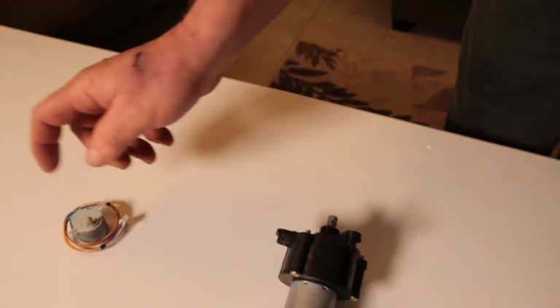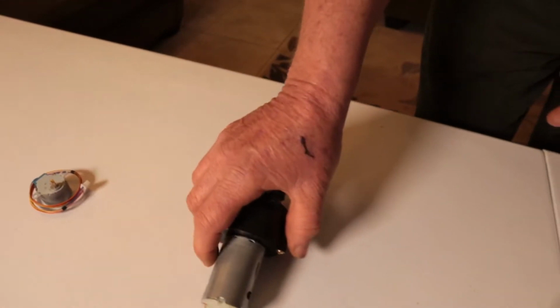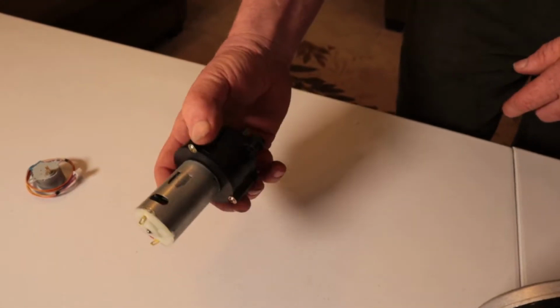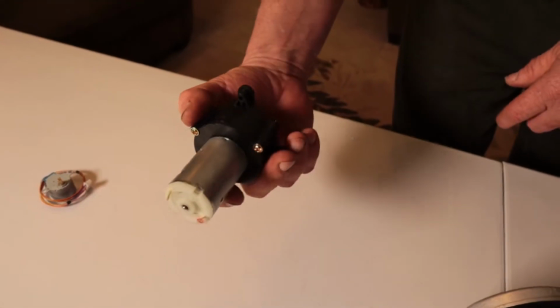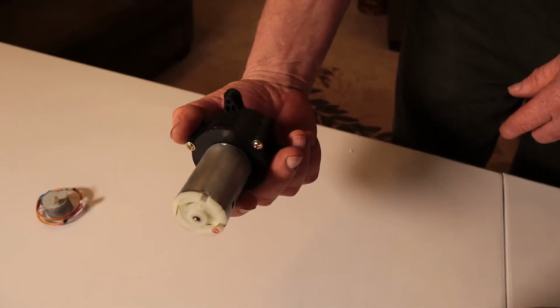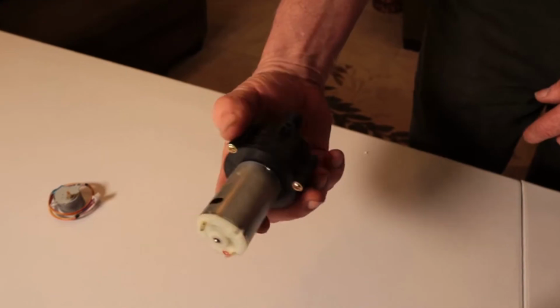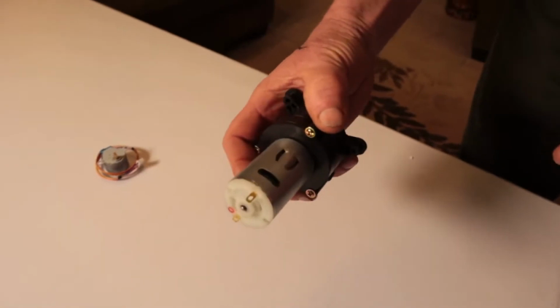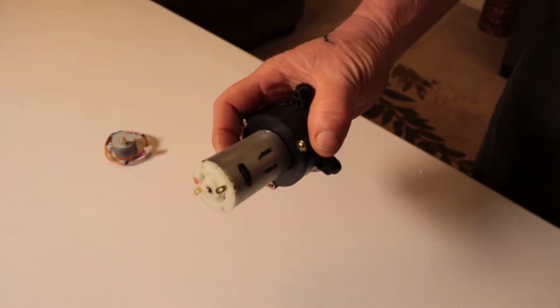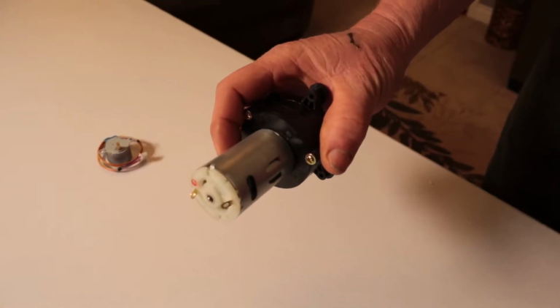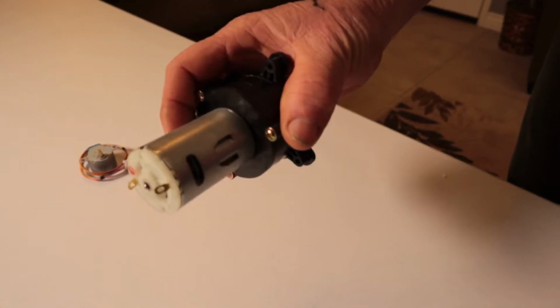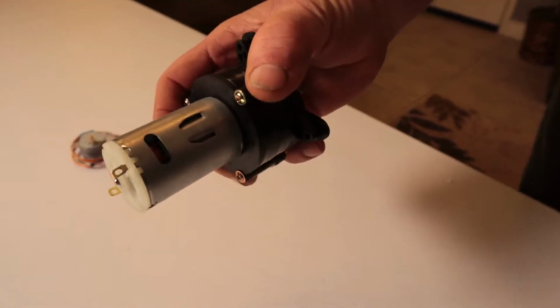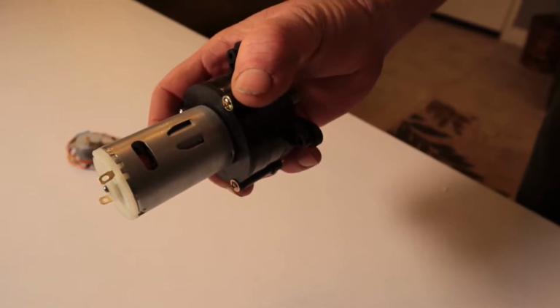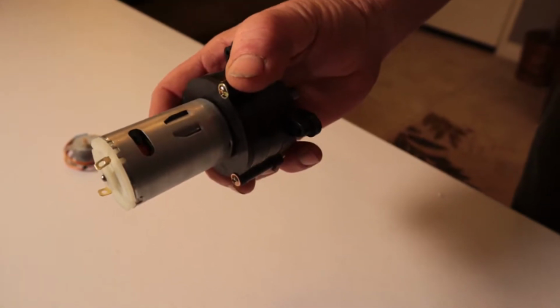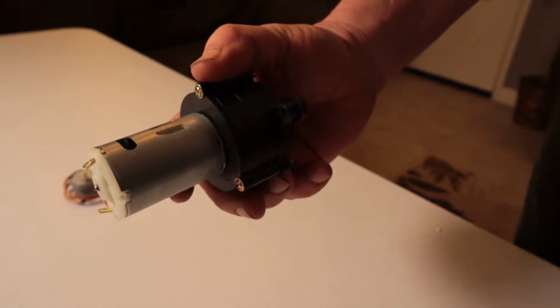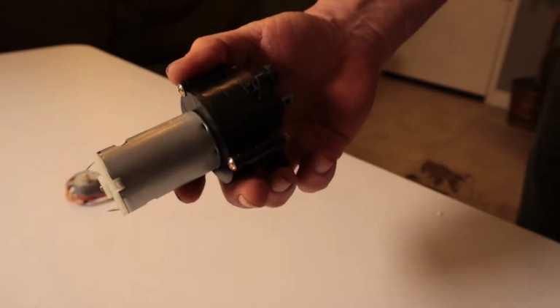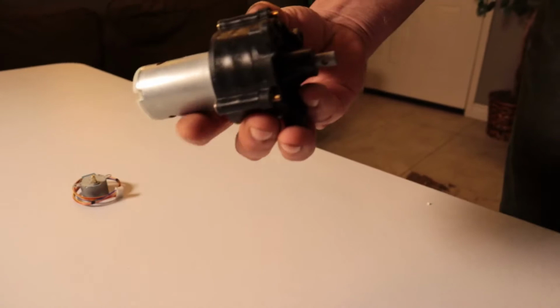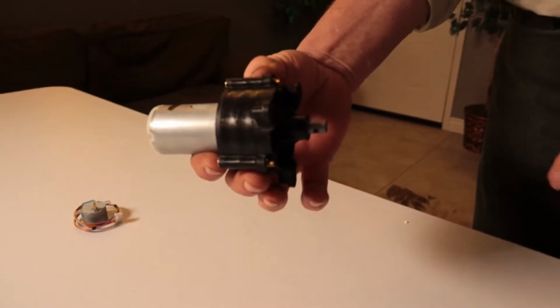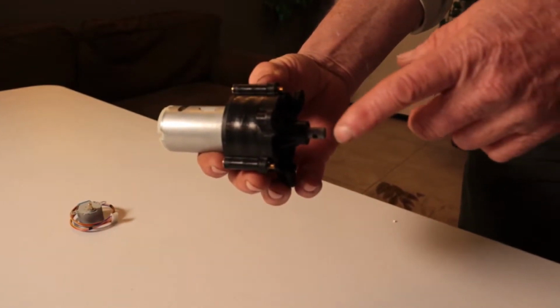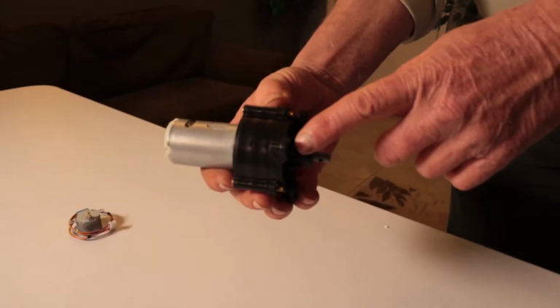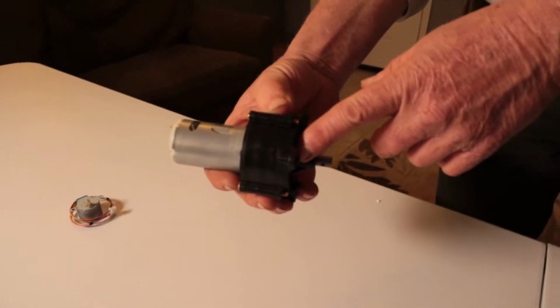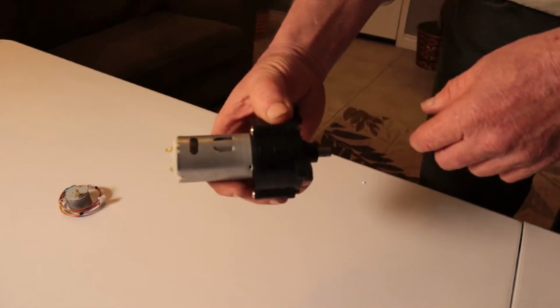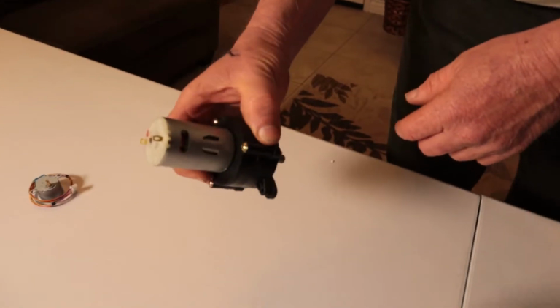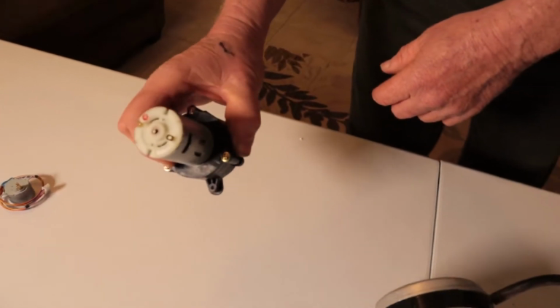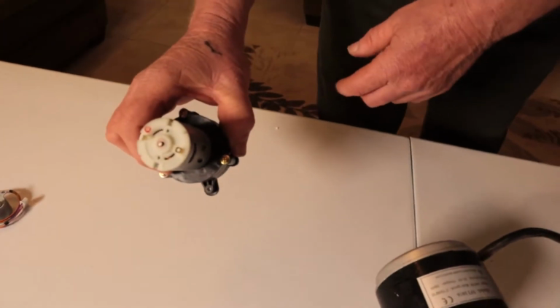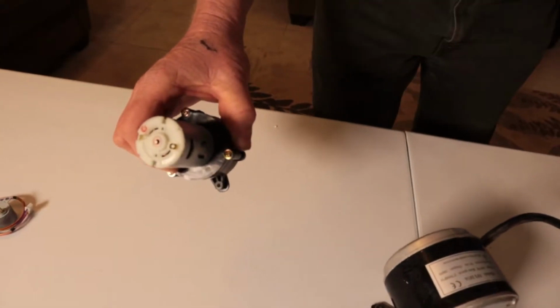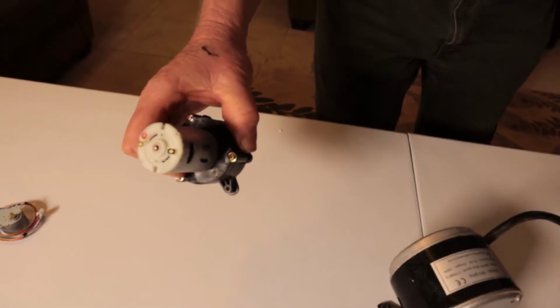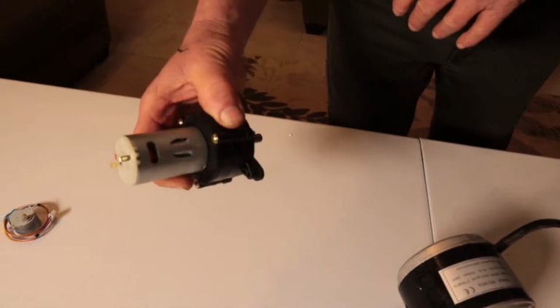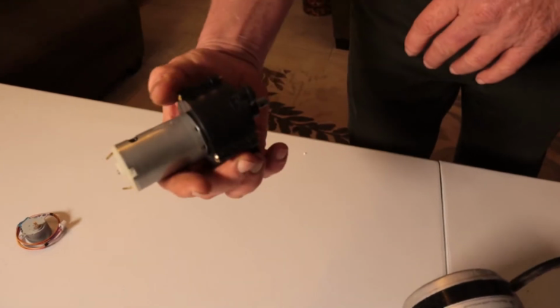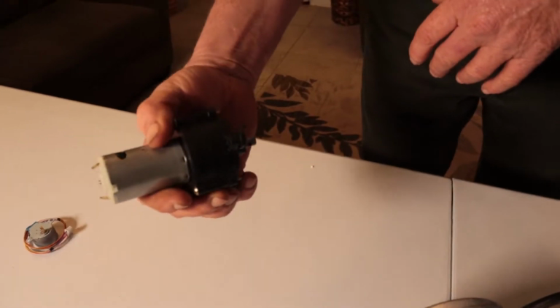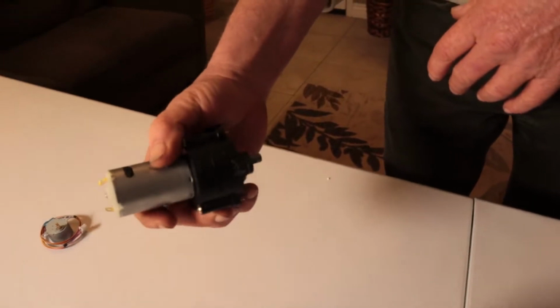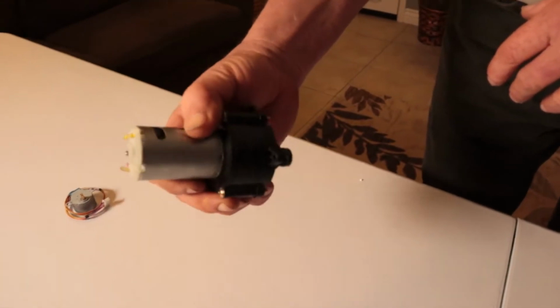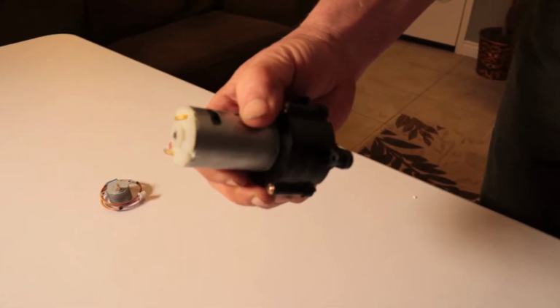This little motor here probably runs somewhere between 6 and 12 volts and probably uses one or two amps. You'd use something like this for a little water pump or opening a little window or something — some small use, very small horsepower.